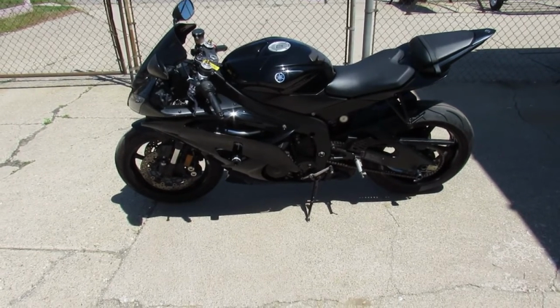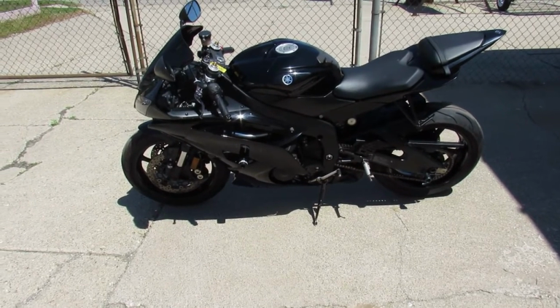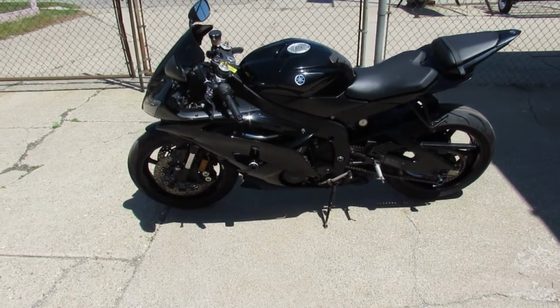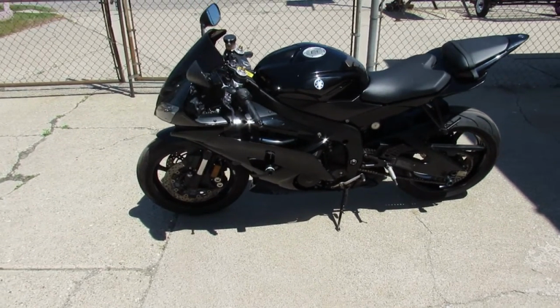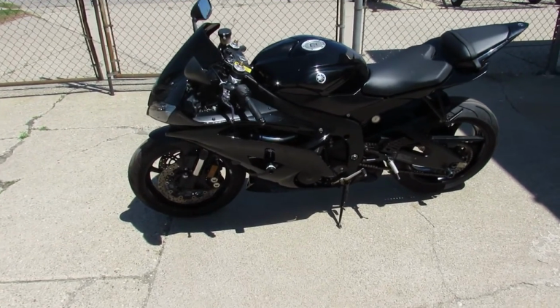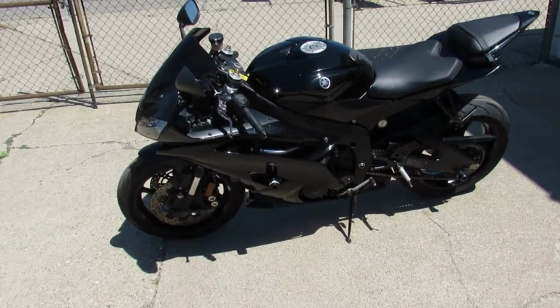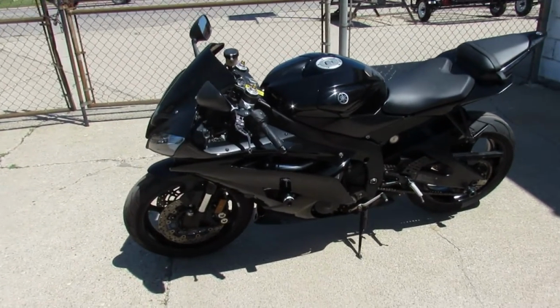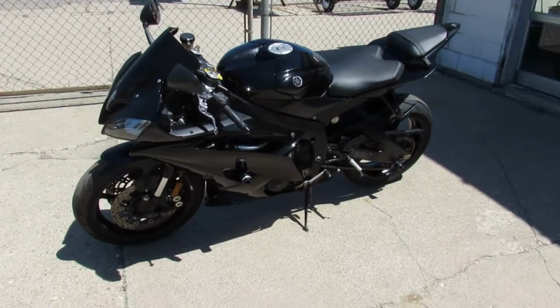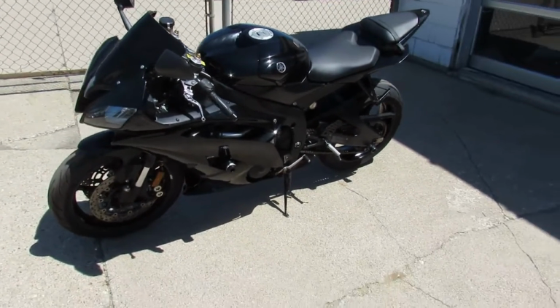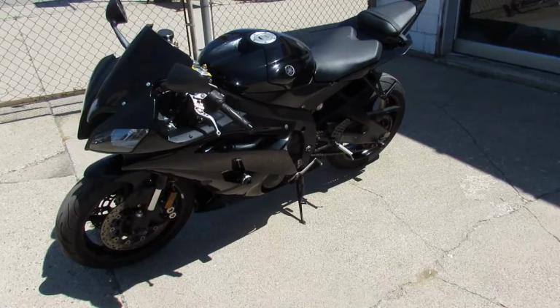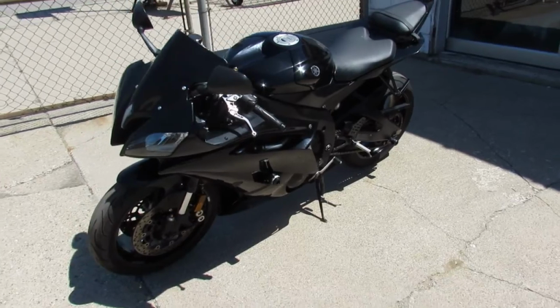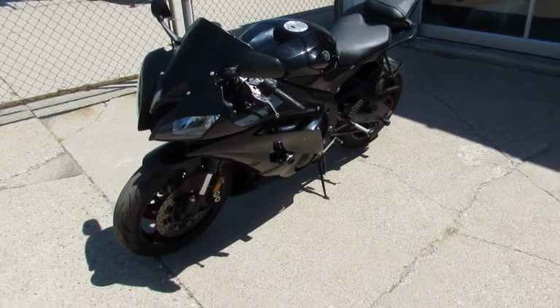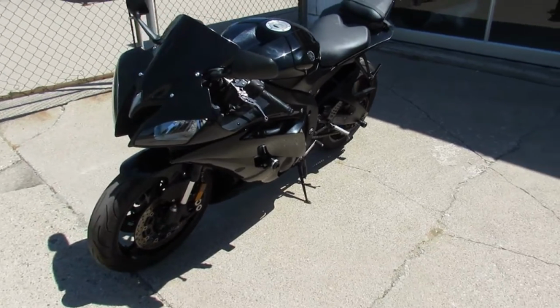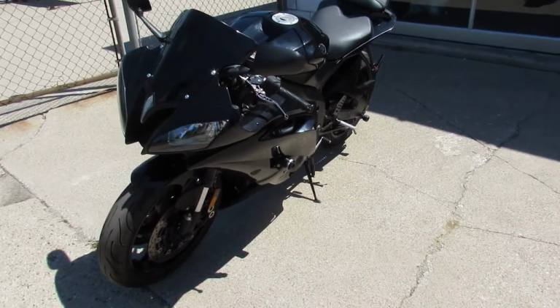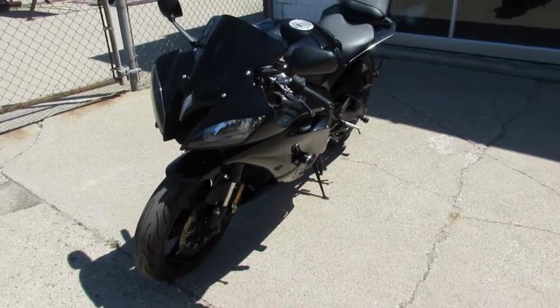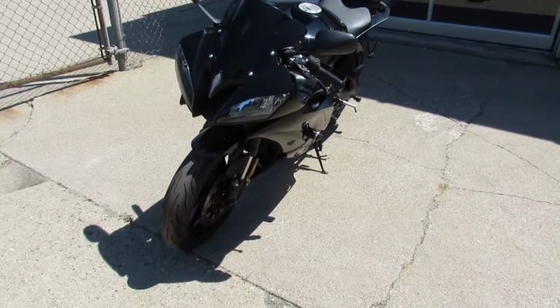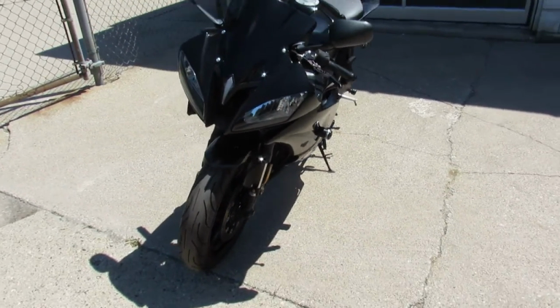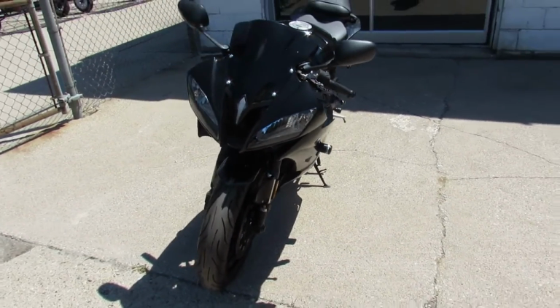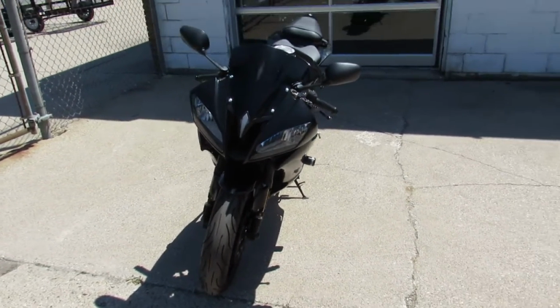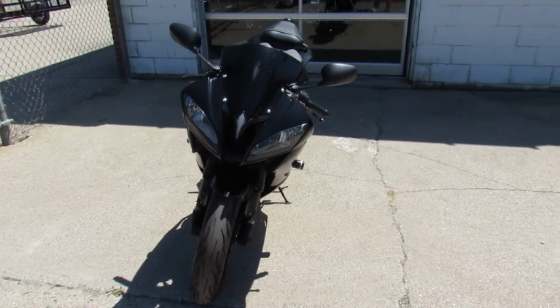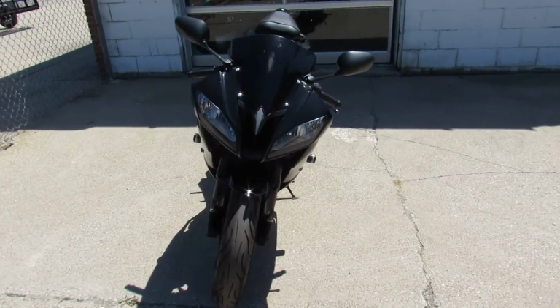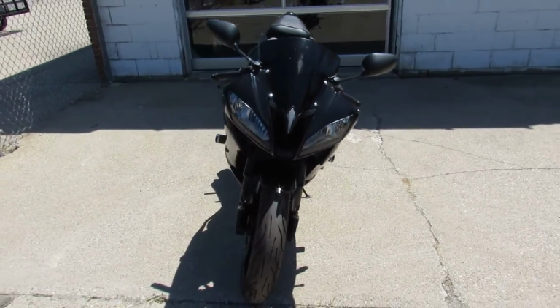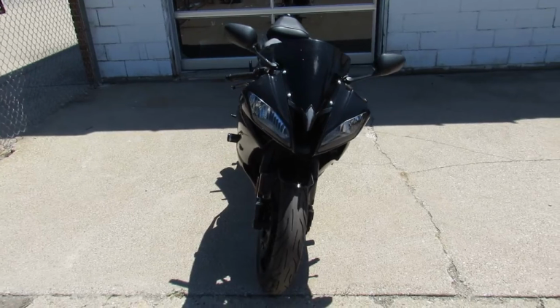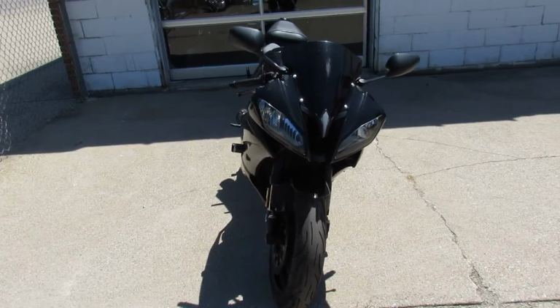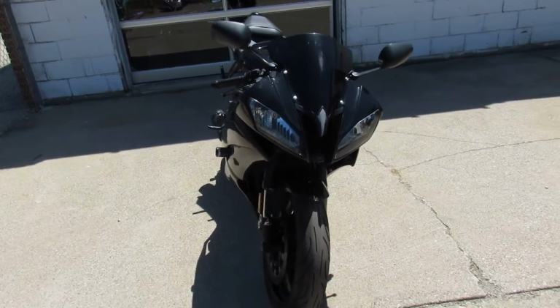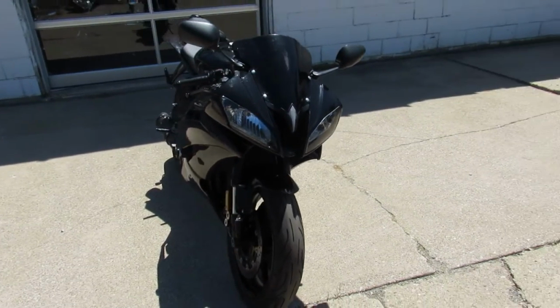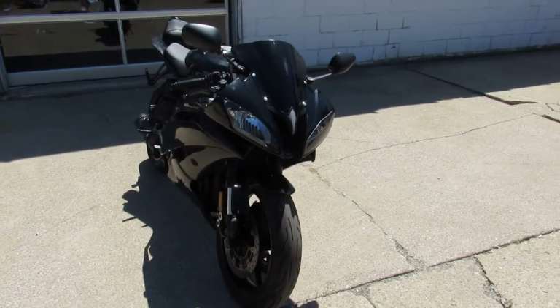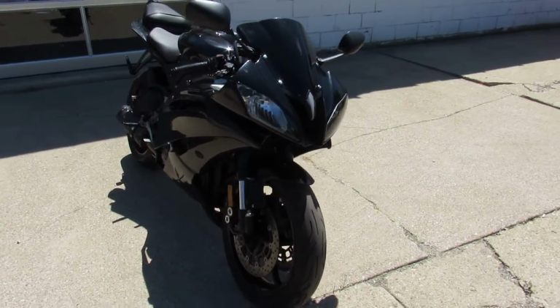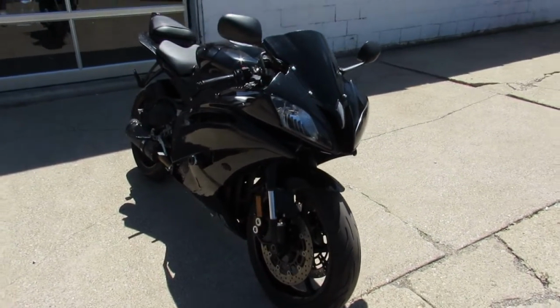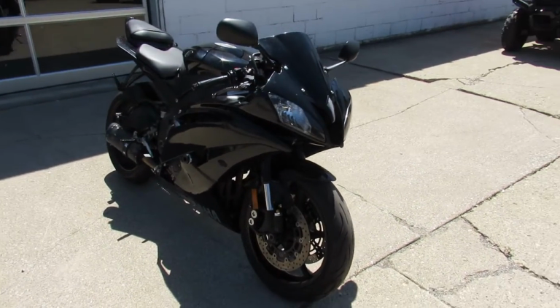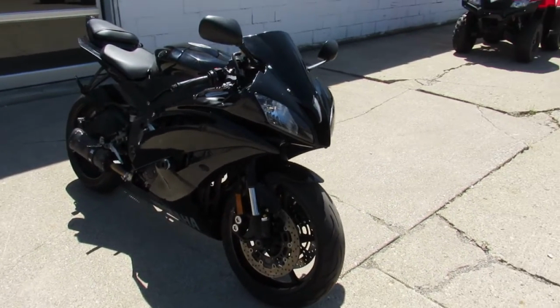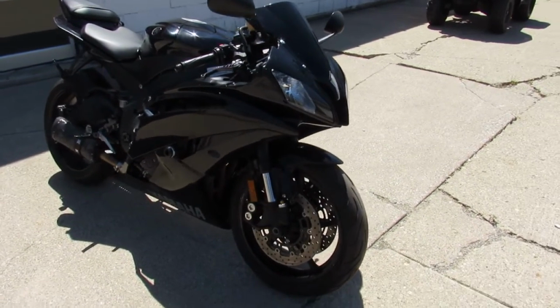Hey guys, approvalpowersports.com here doing a video on another sport bike we just got into the showroom. Over 50 used sport bikes still to choose from — they're going quick. This one here is a 2012 R6 for sale, Raven Edition, with thousands of dollars in extras.